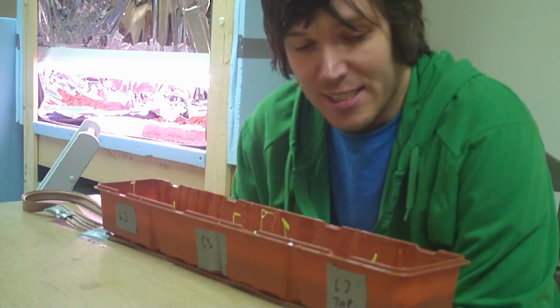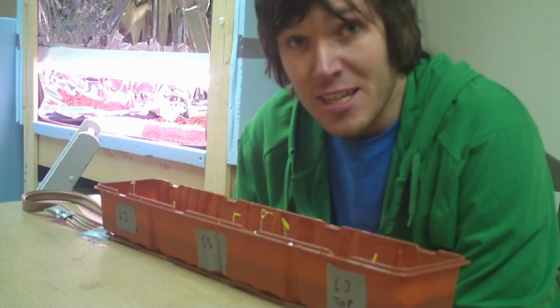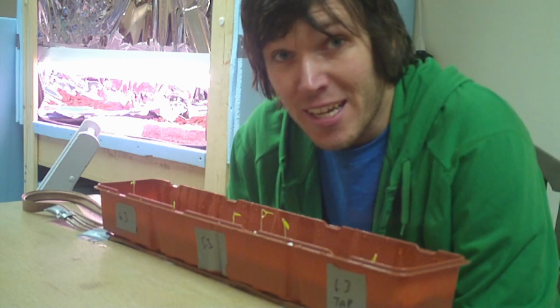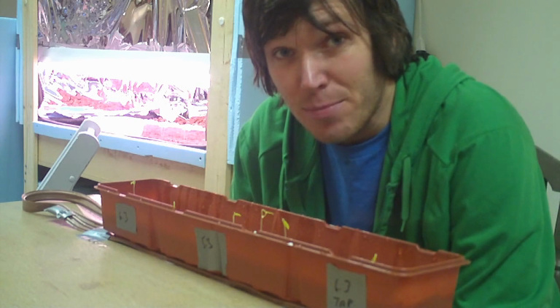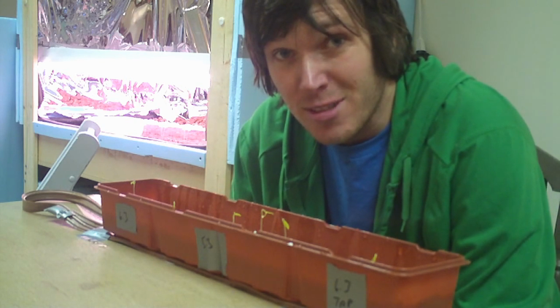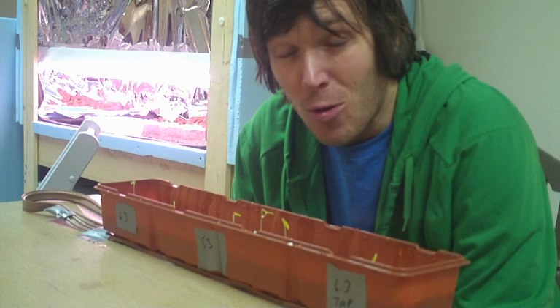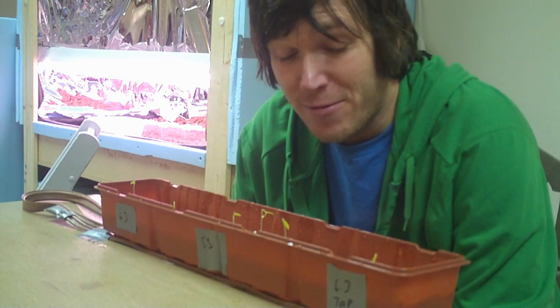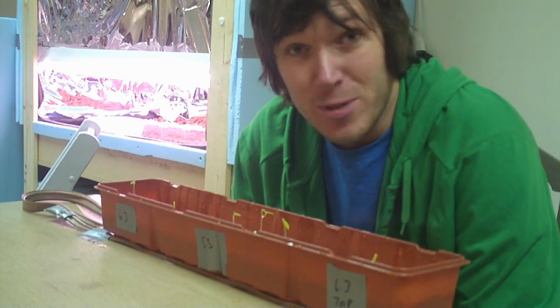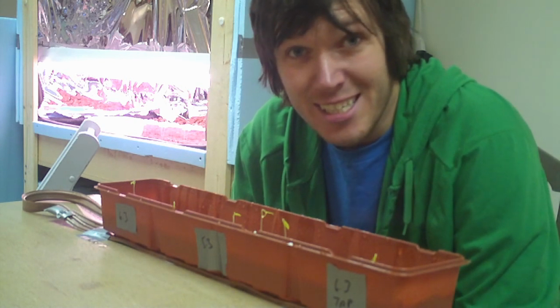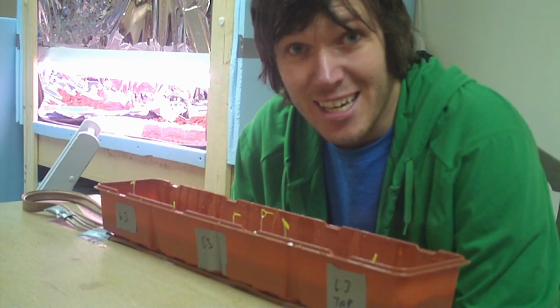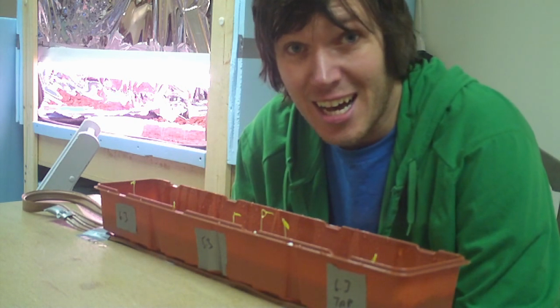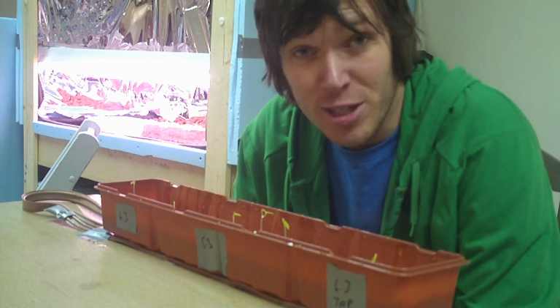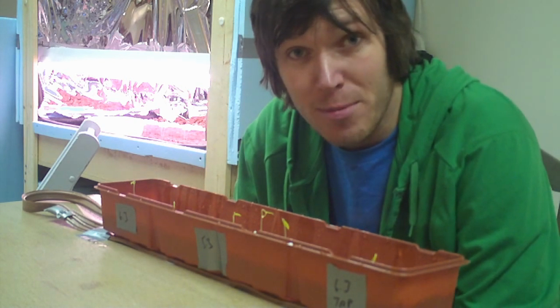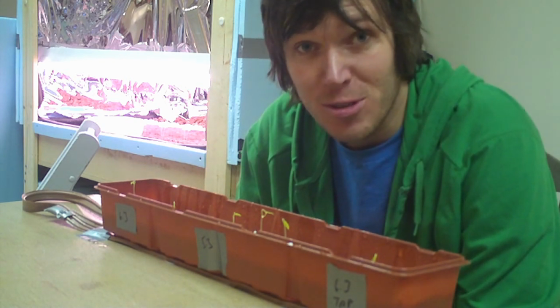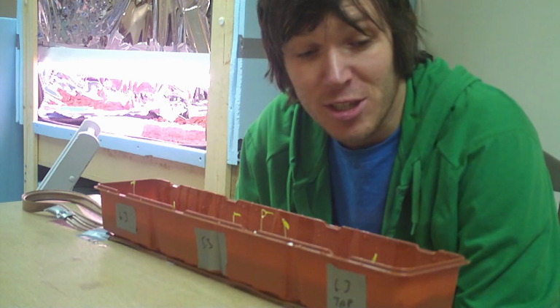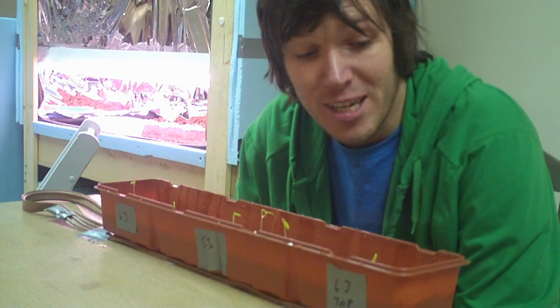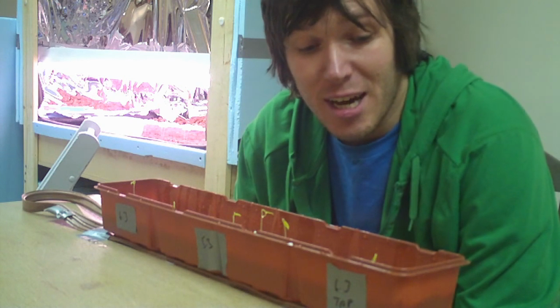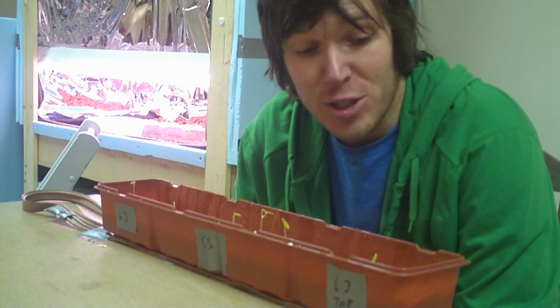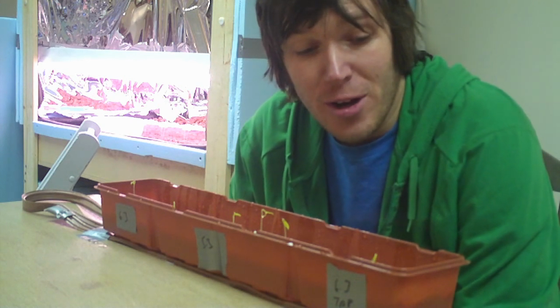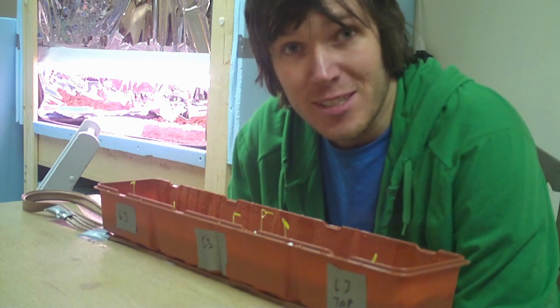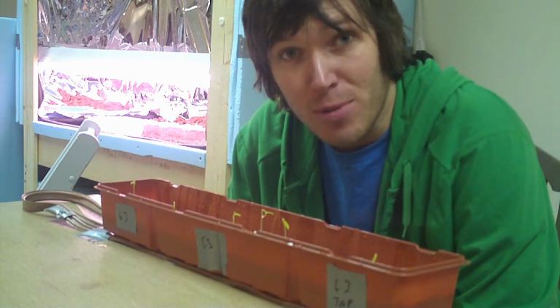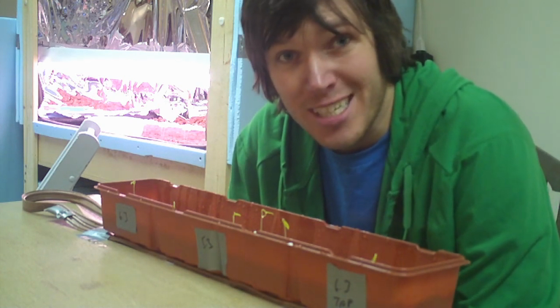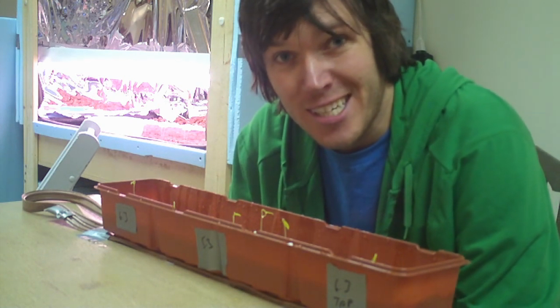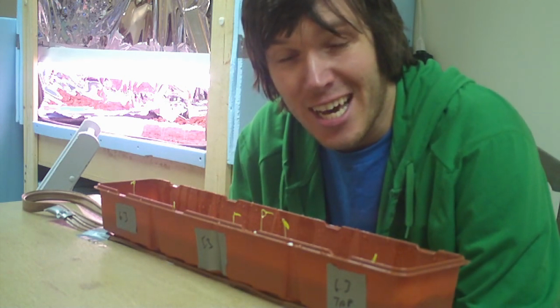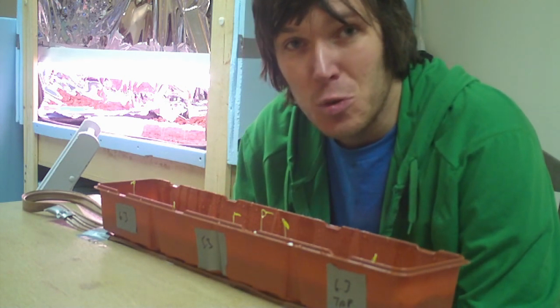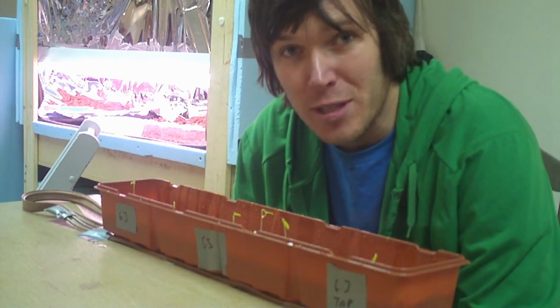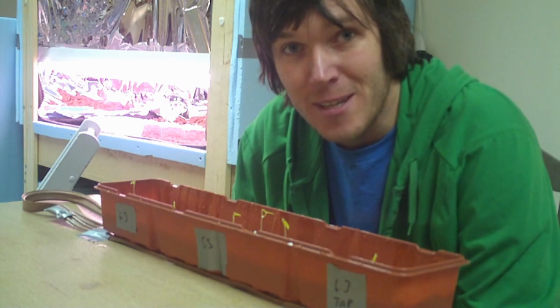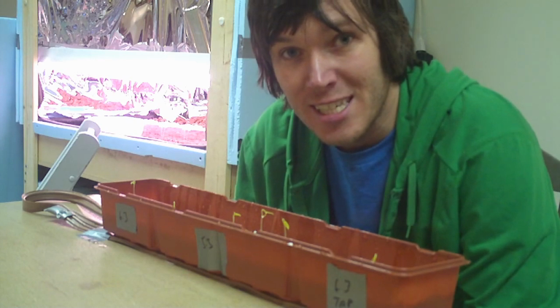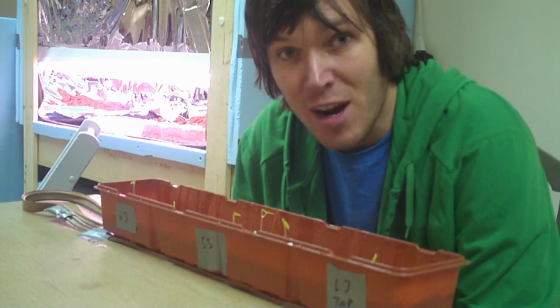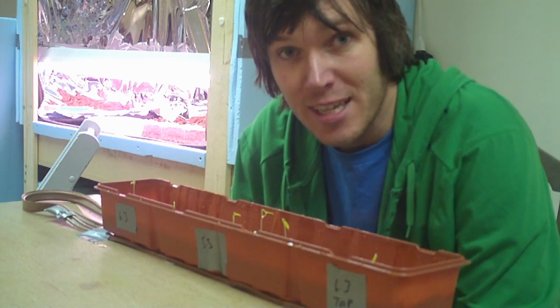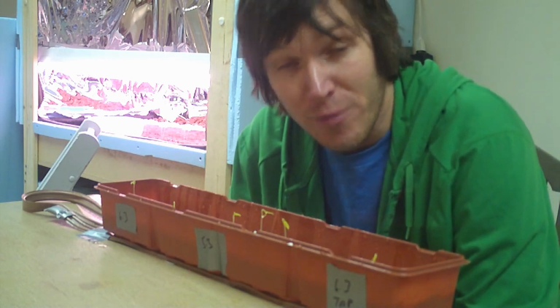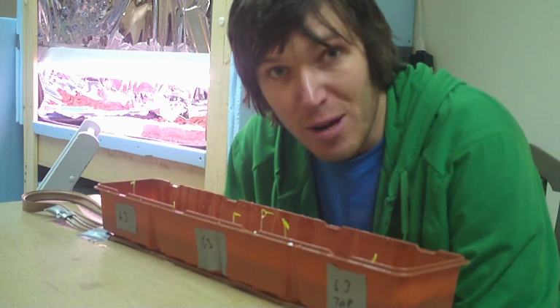Everything did sprout. So if you didn't treat your water before soaking your cubes, I'm pretty sure they would still sprout given that you put them in the ideal environment they'd prefer to sprout in.